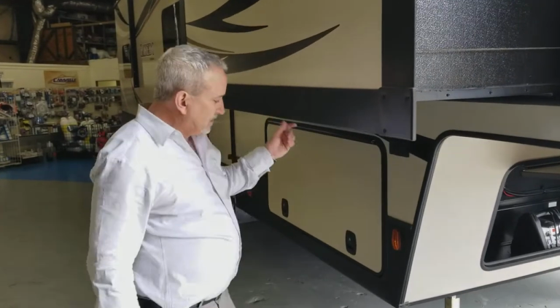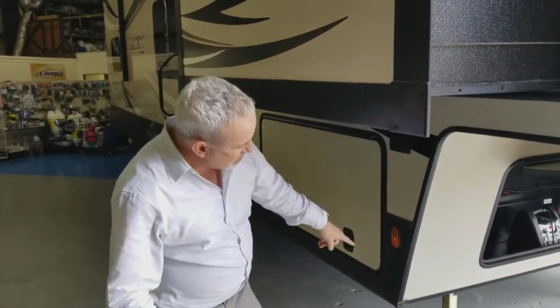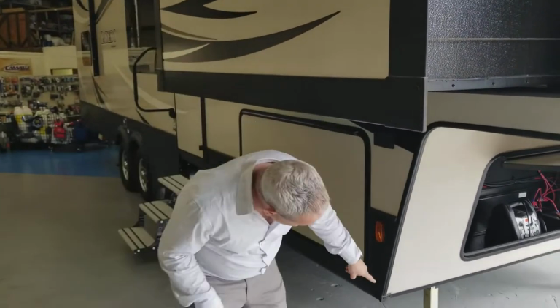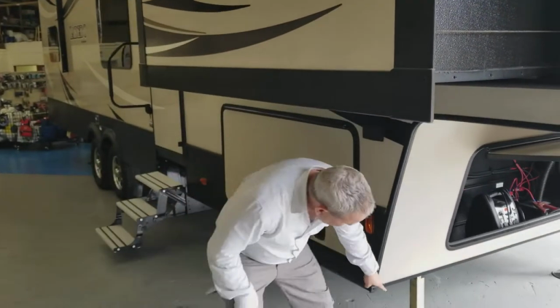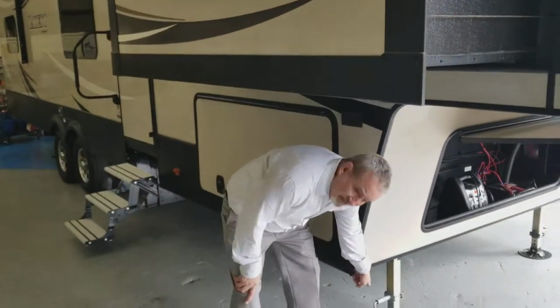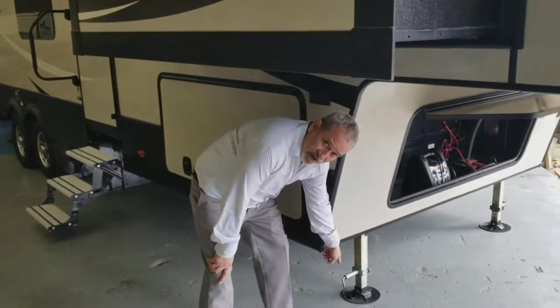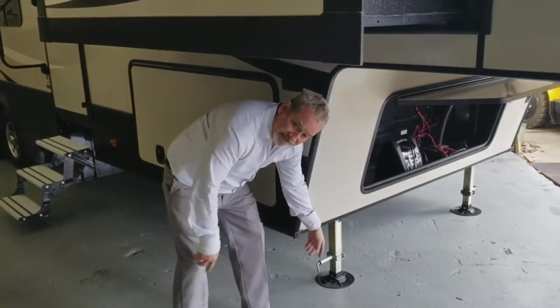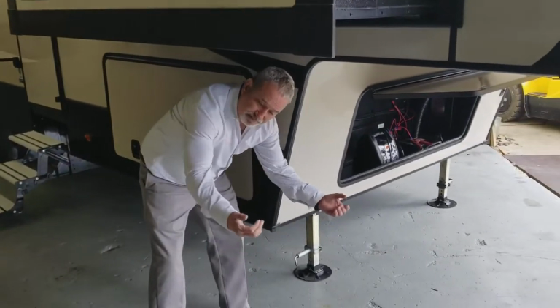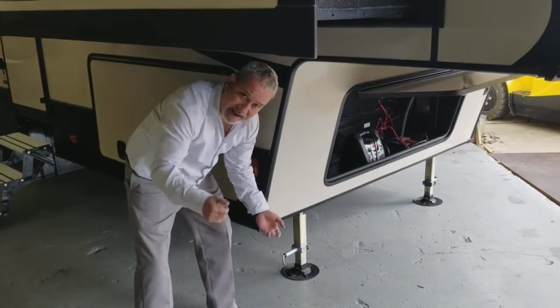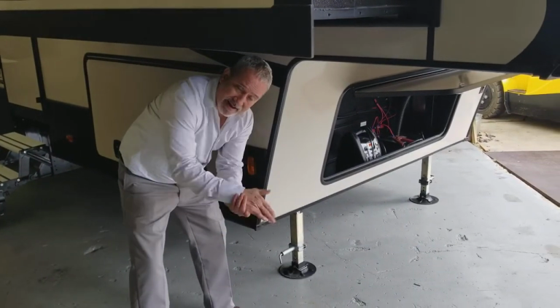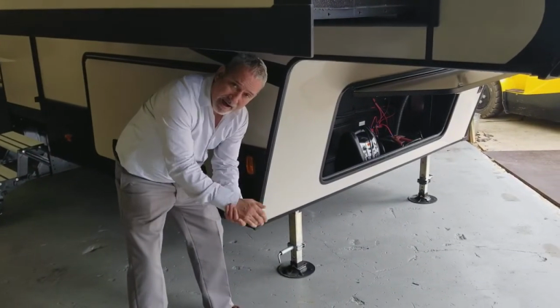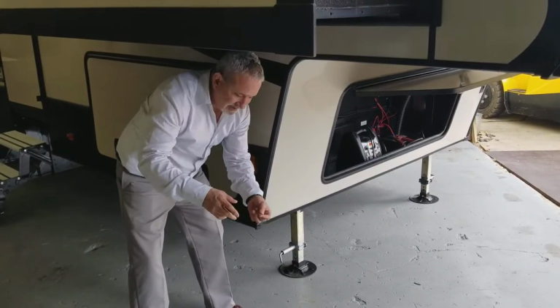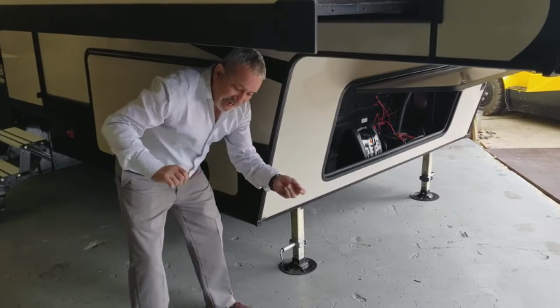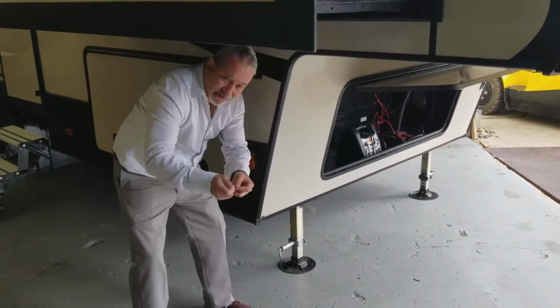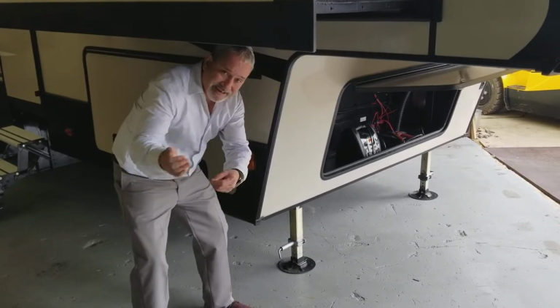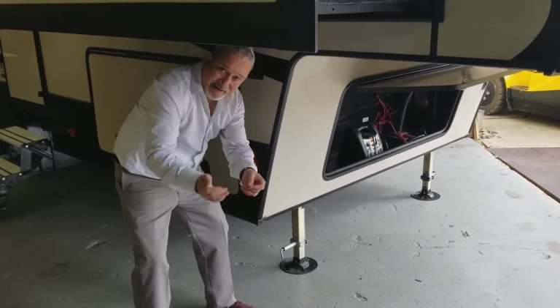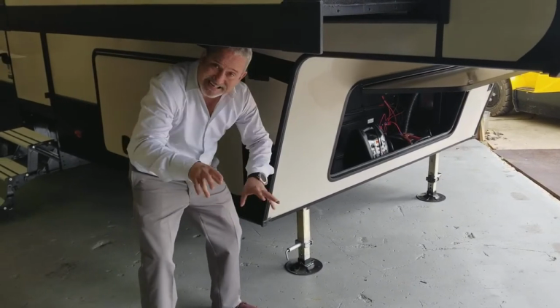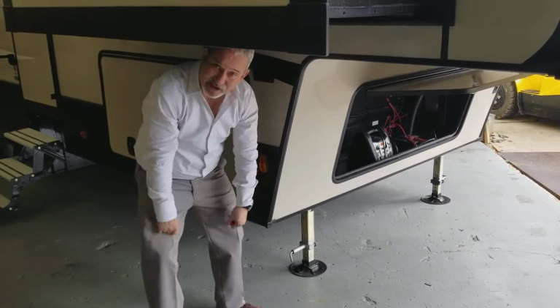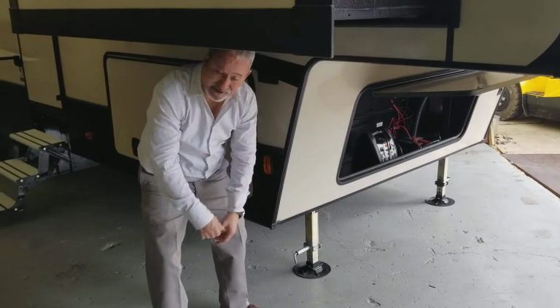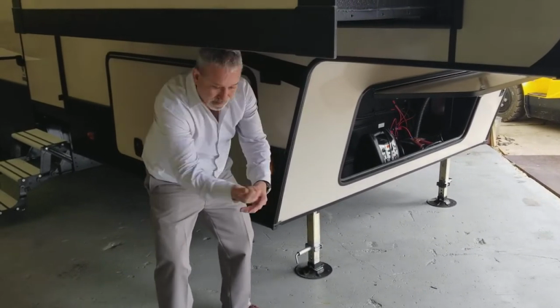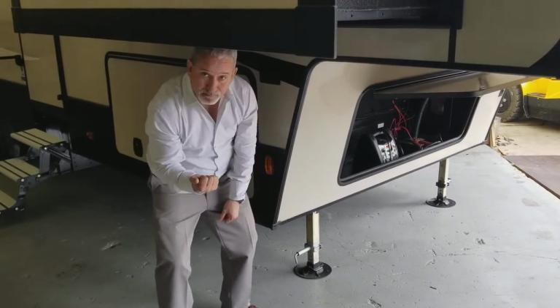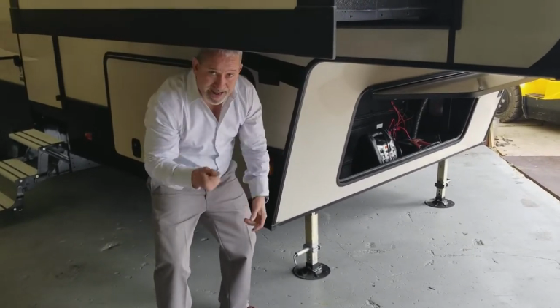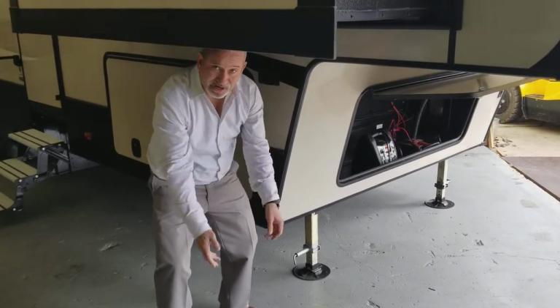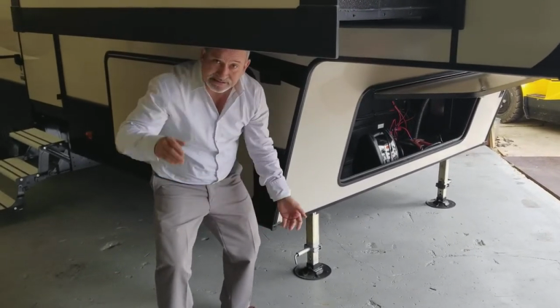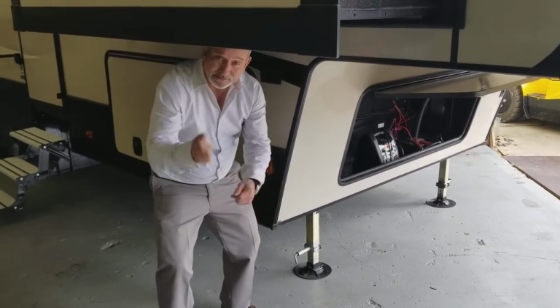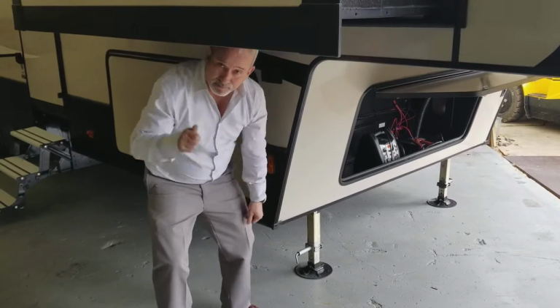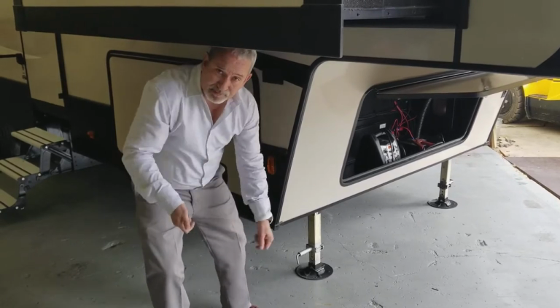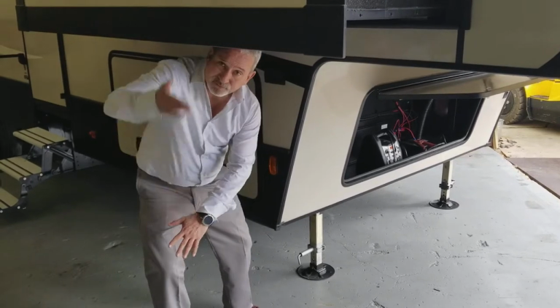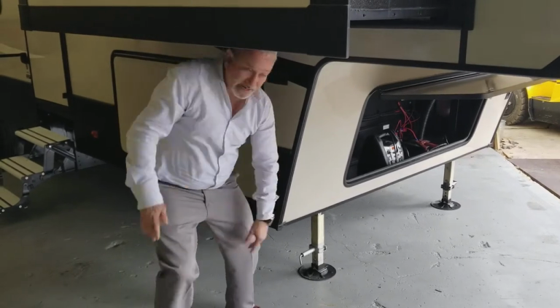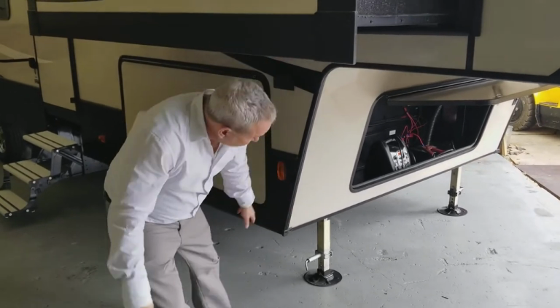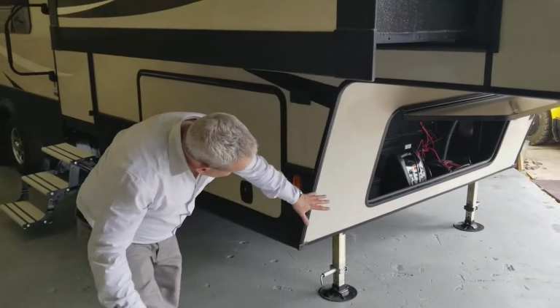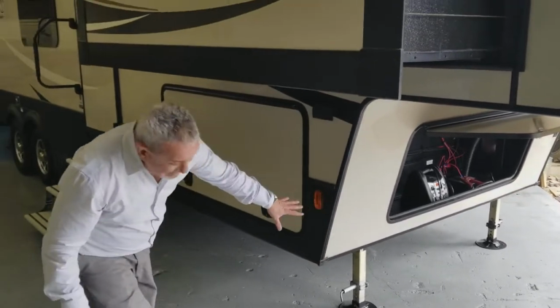You do have the quick release feature on the legs — just pop it out and let it pop. You don't have to put anything in there and get your hands all dirty. Just pull it out, release, push the button, raise it up. A lot easier — it makes it quick and easy to hook up and take away.